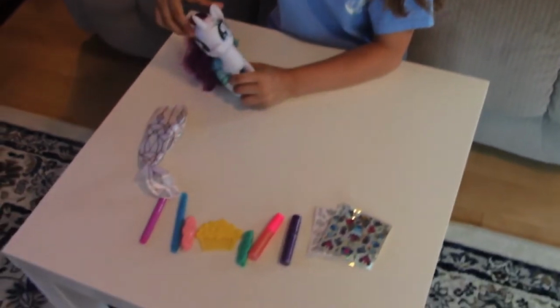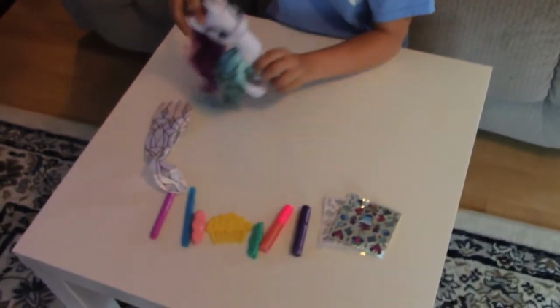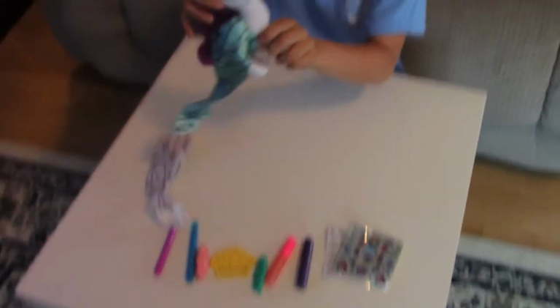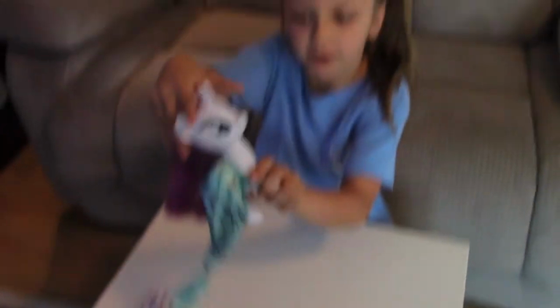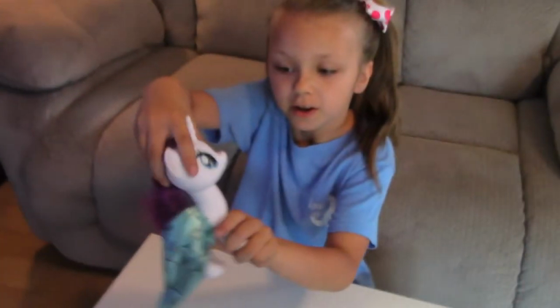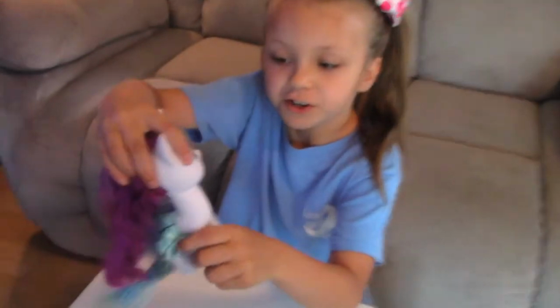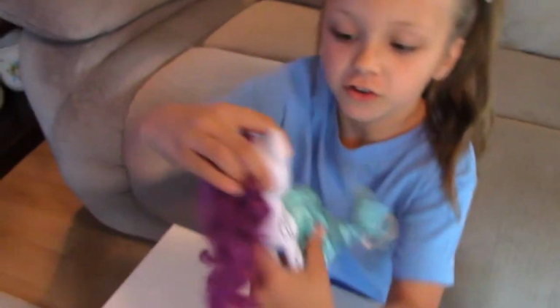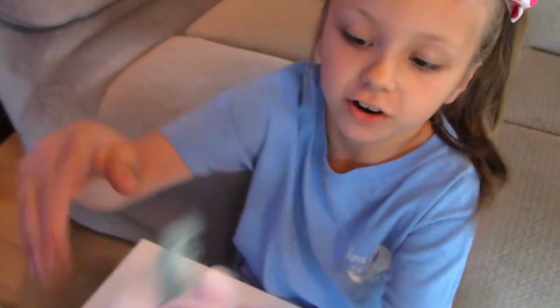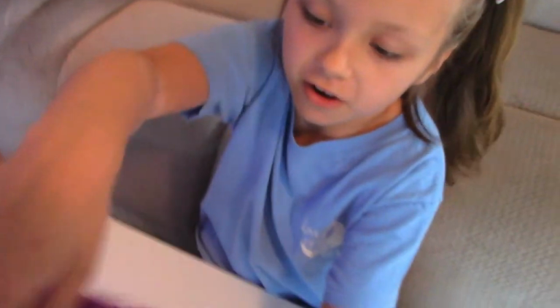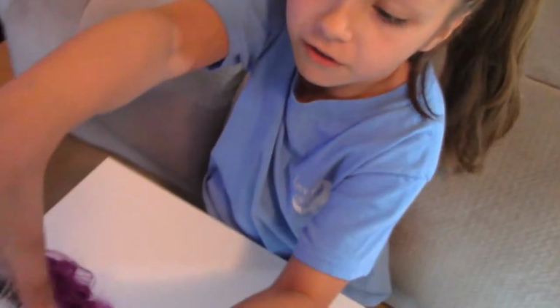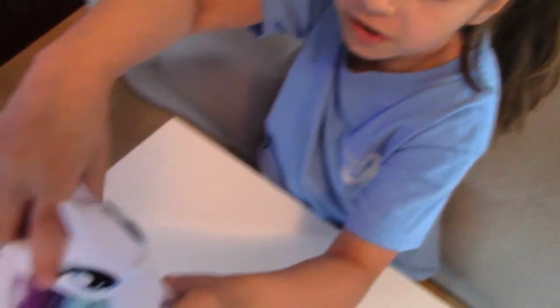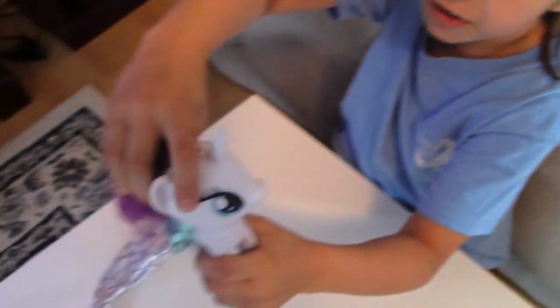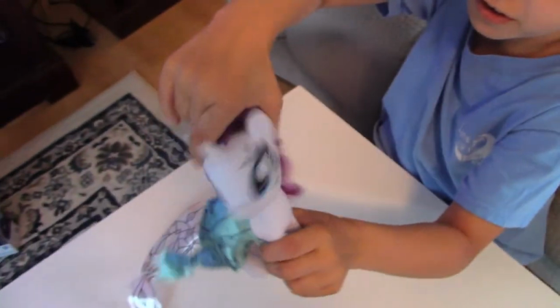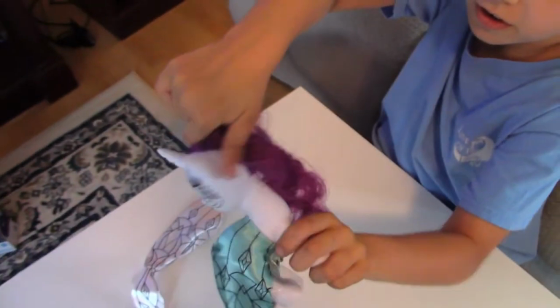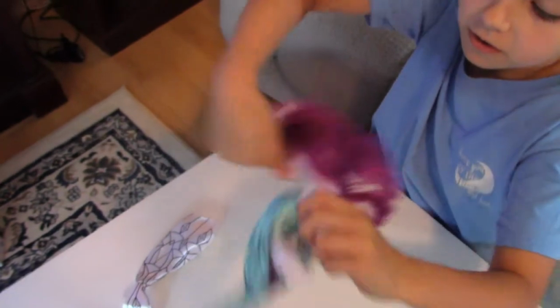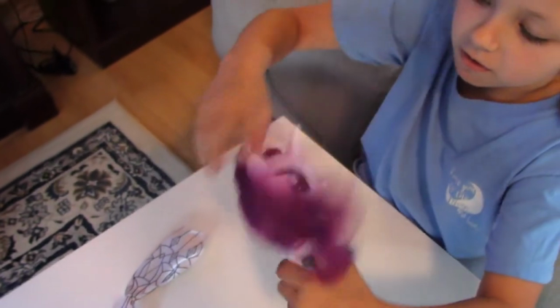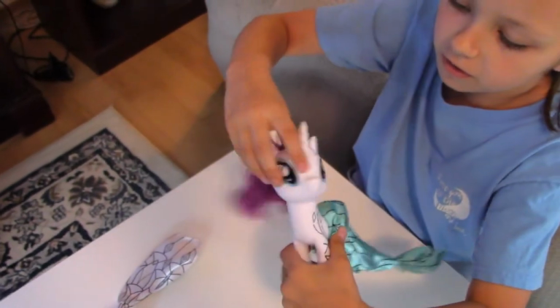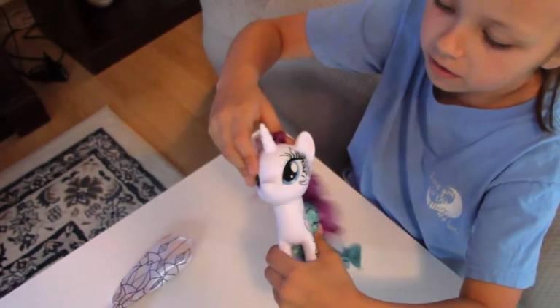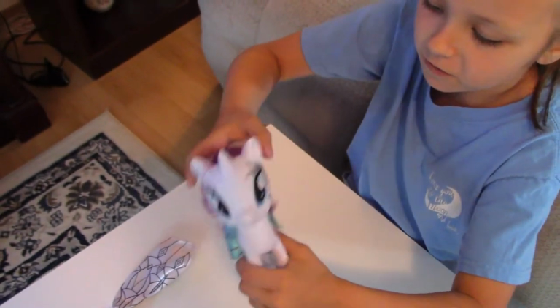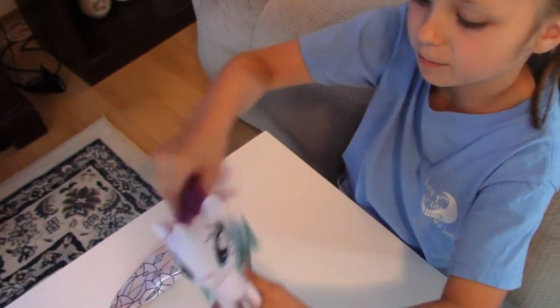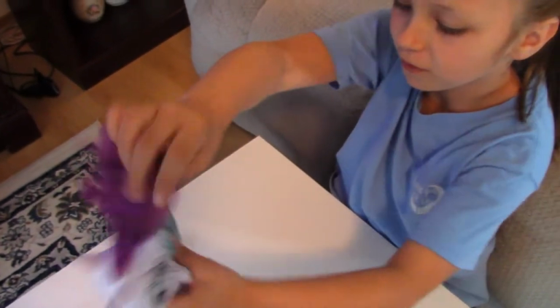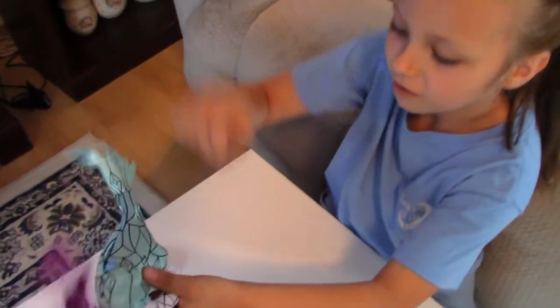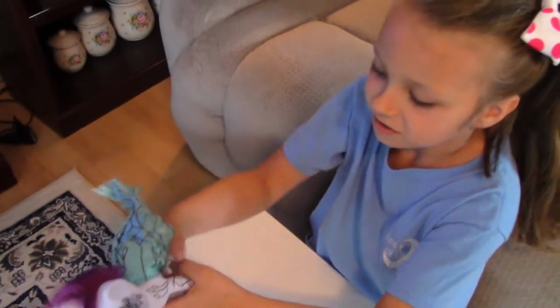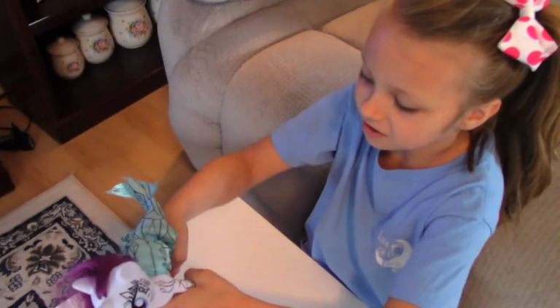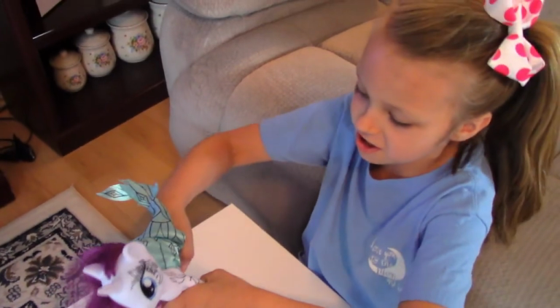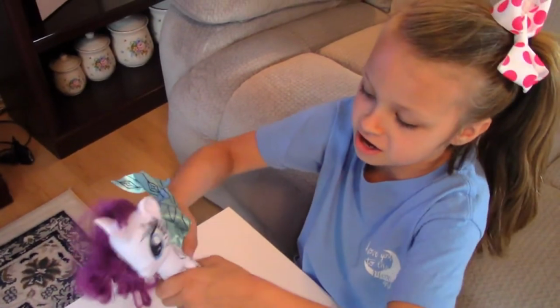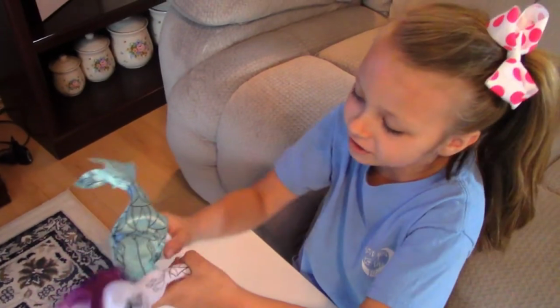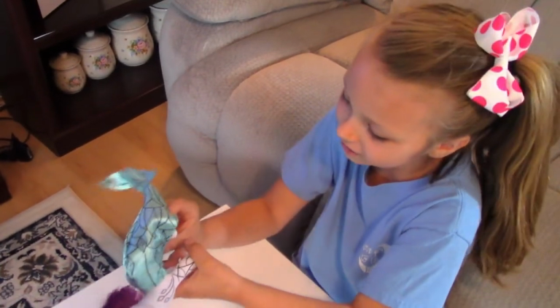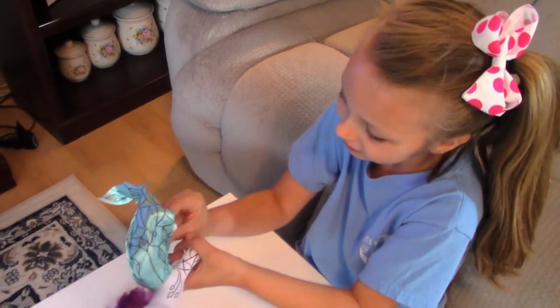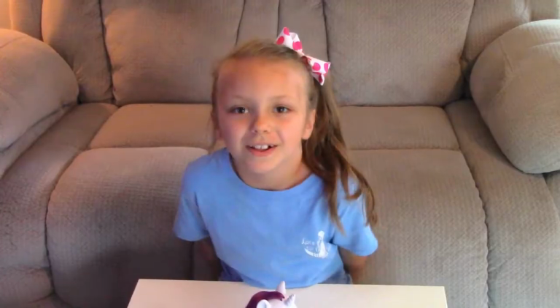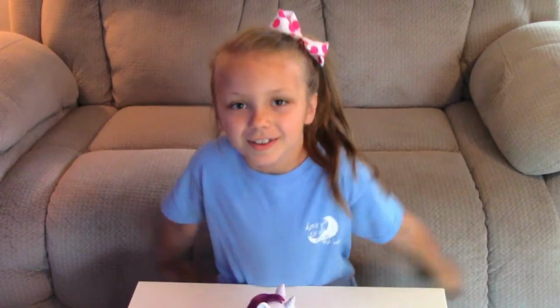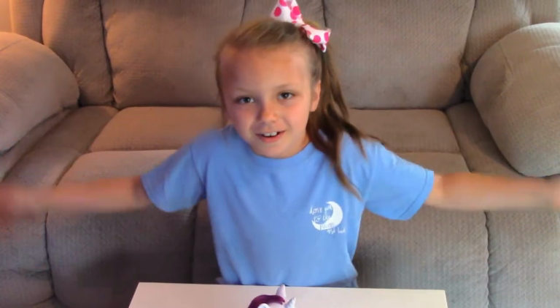Oh, I have to show you something — you can twist her head all the way around! Oh wow. She's flexible, isn't she? Okay, let's get started.